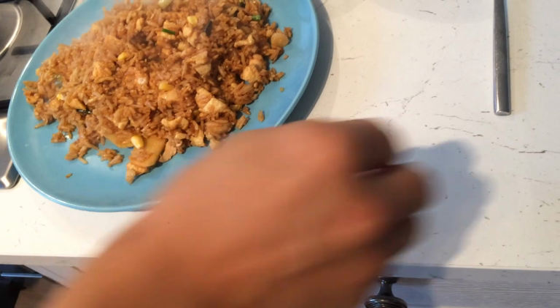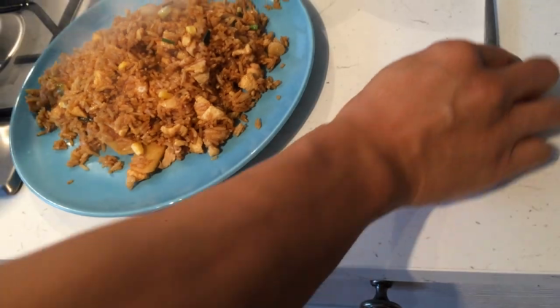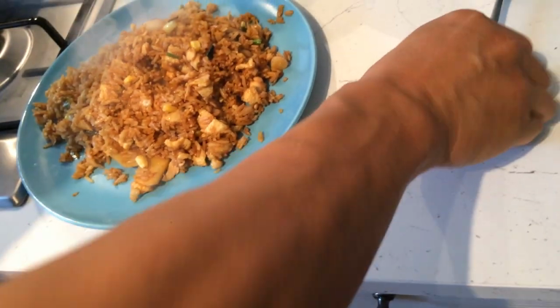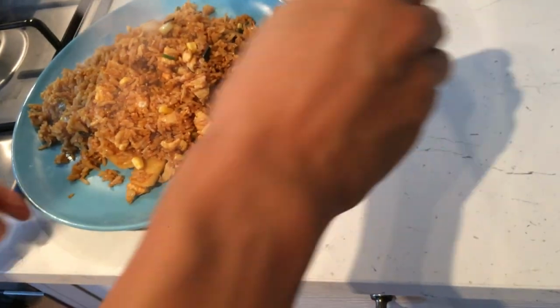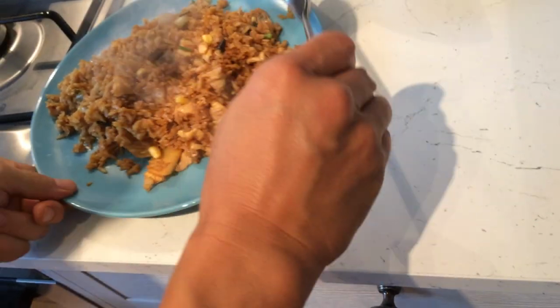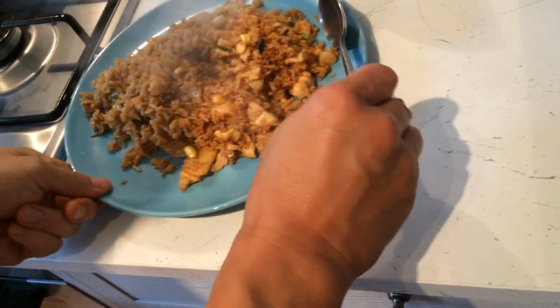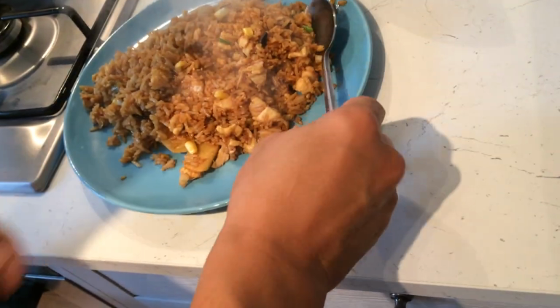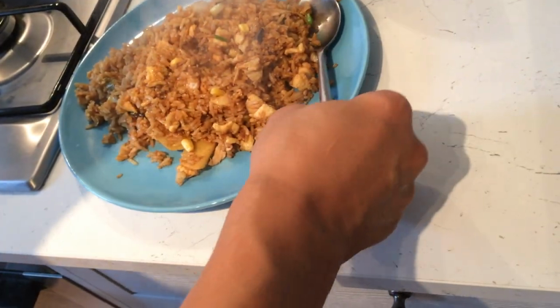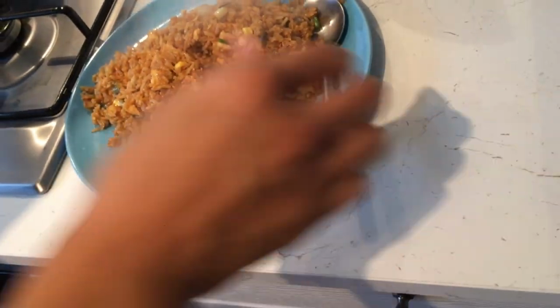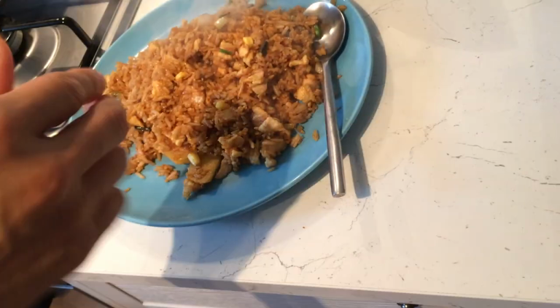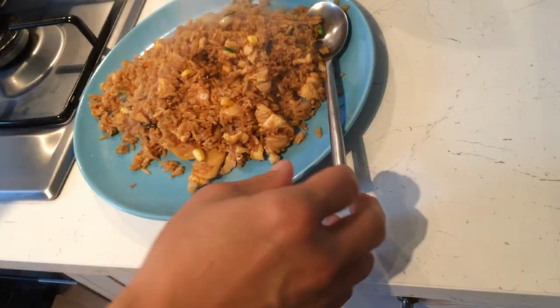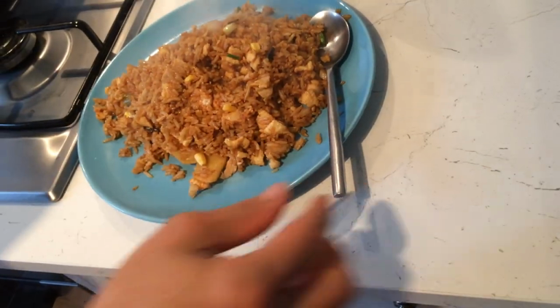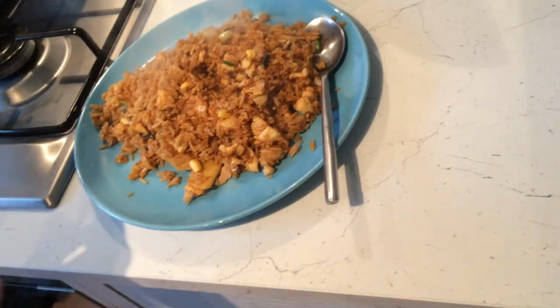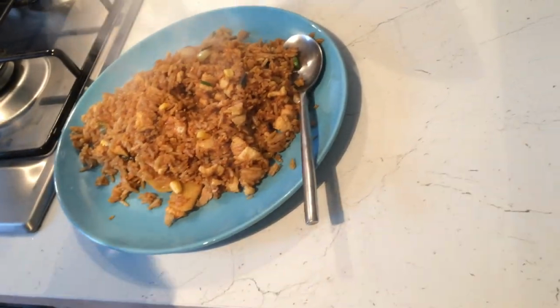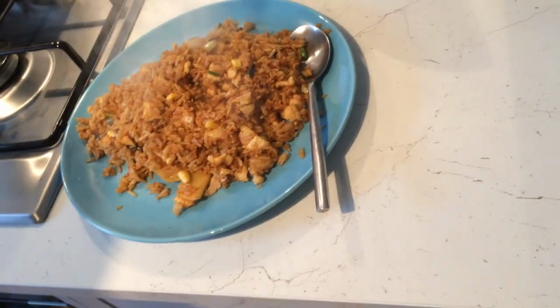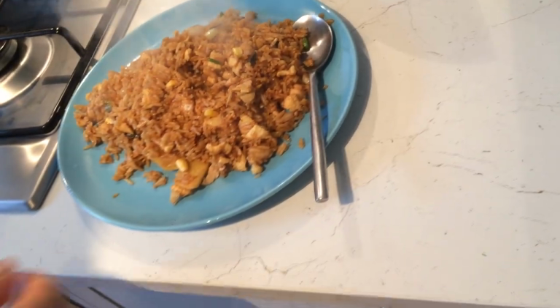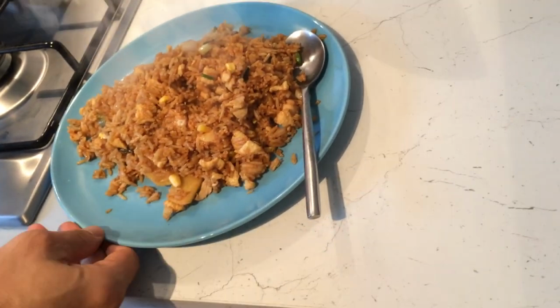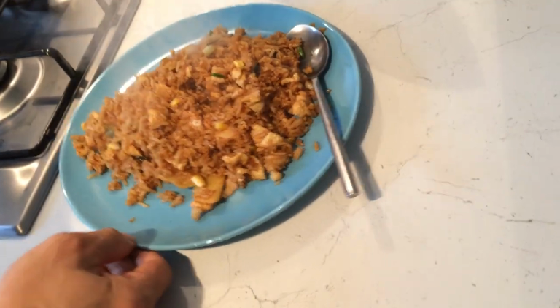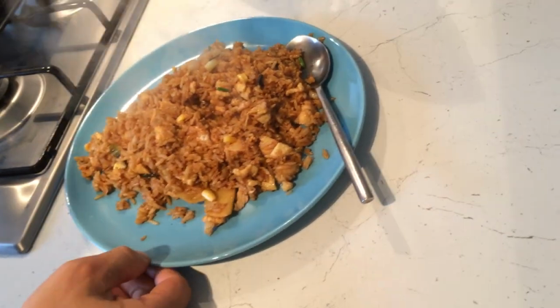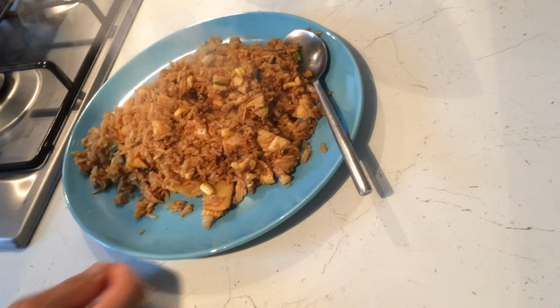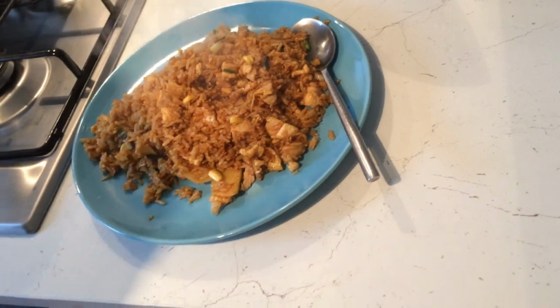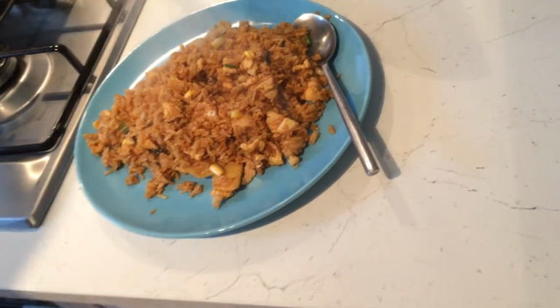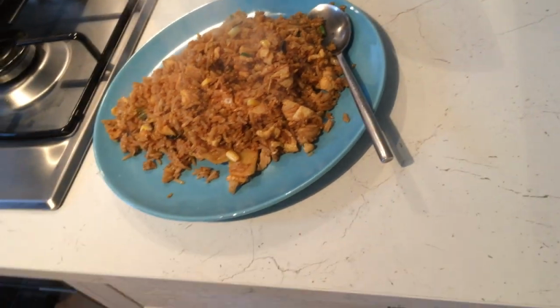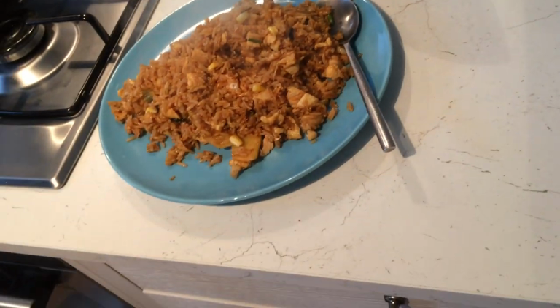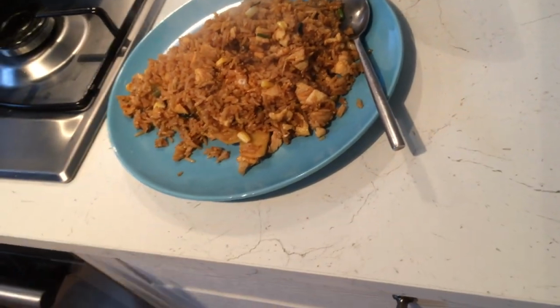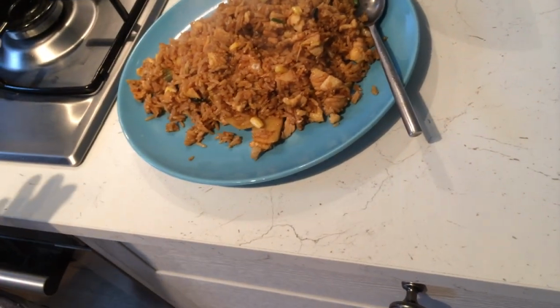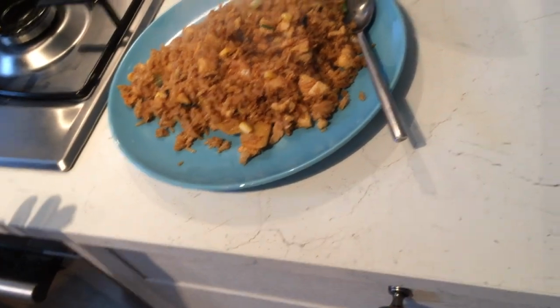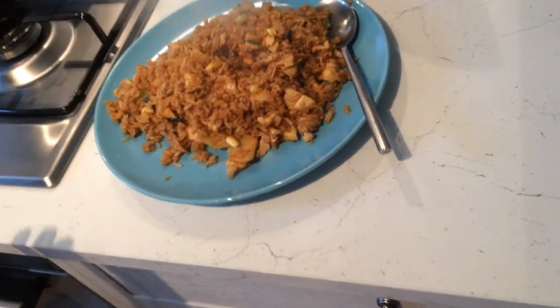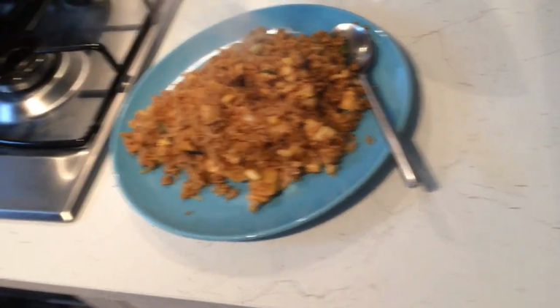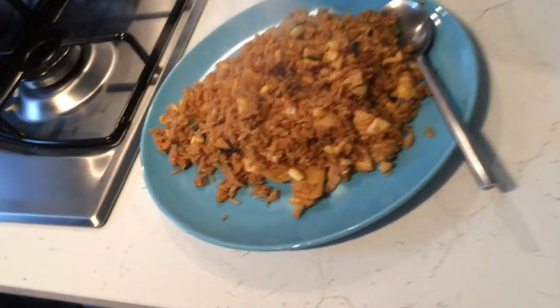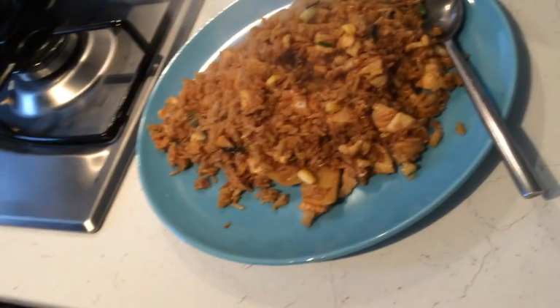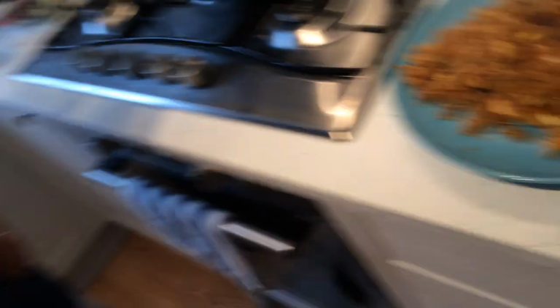And there you have it. You do need to pick the ginger and the garlic out at the end. Here it is — chicken fried rice.